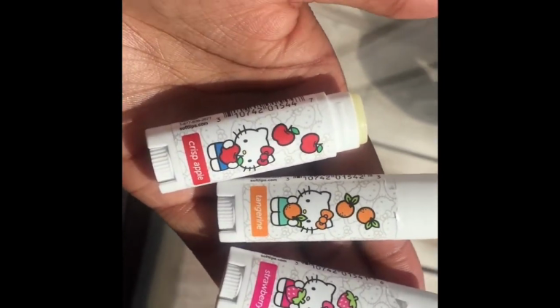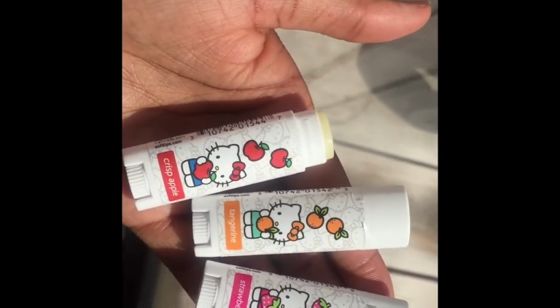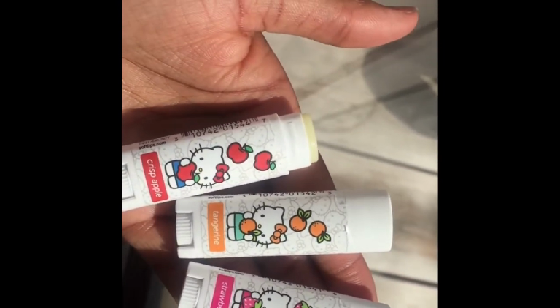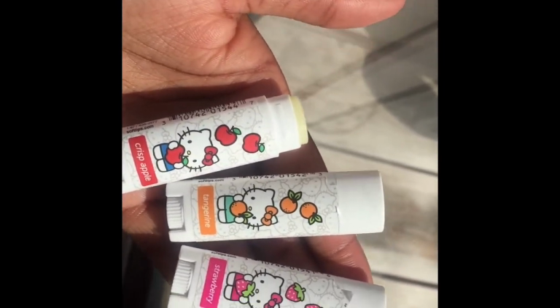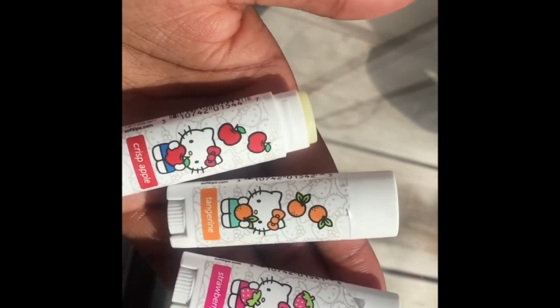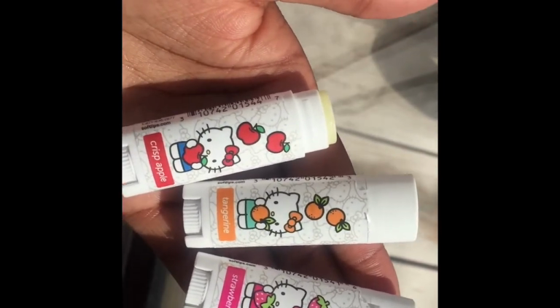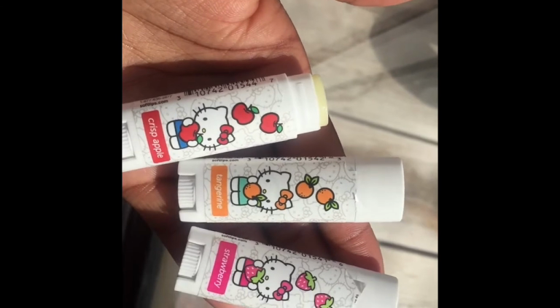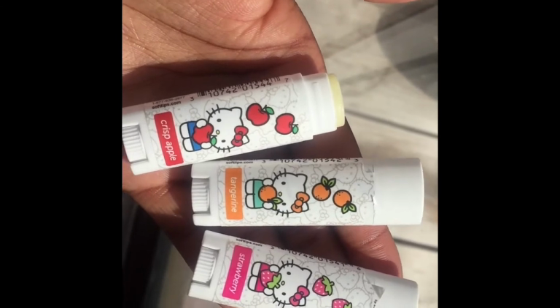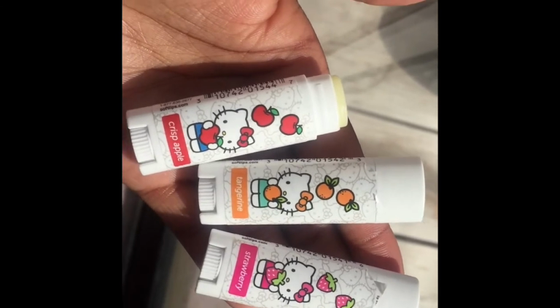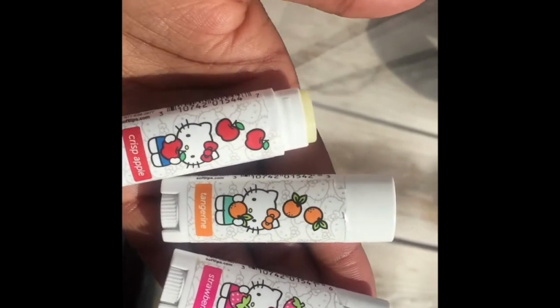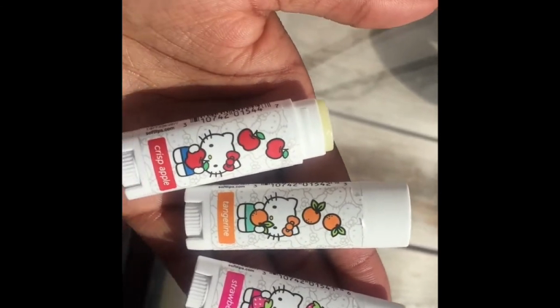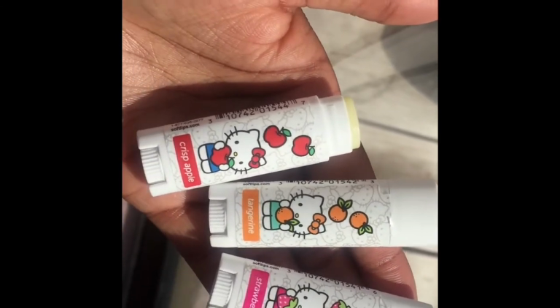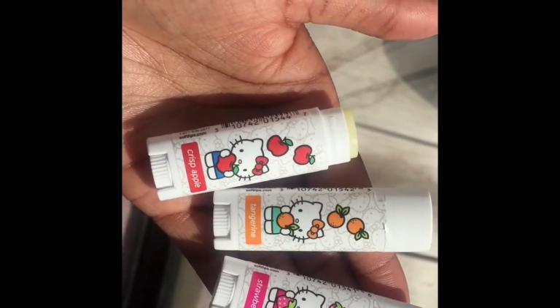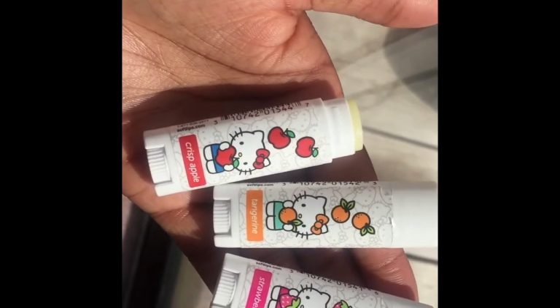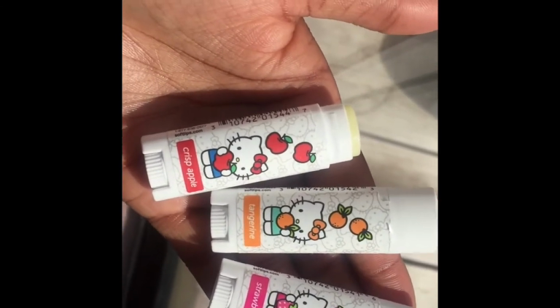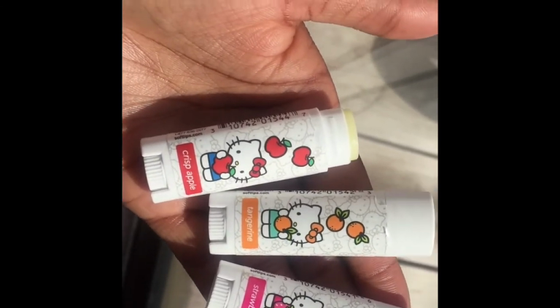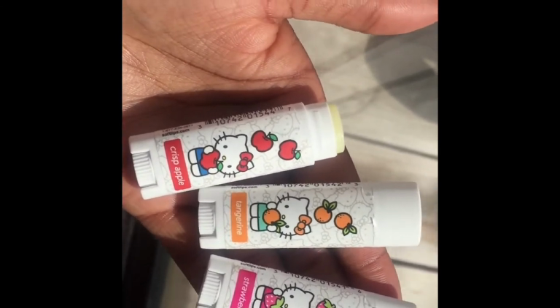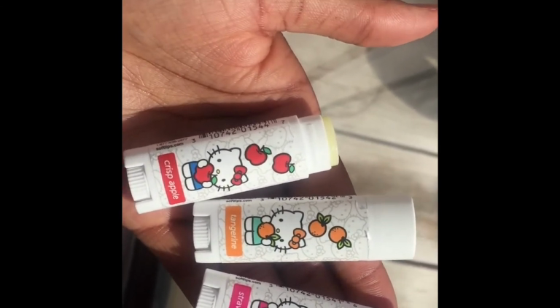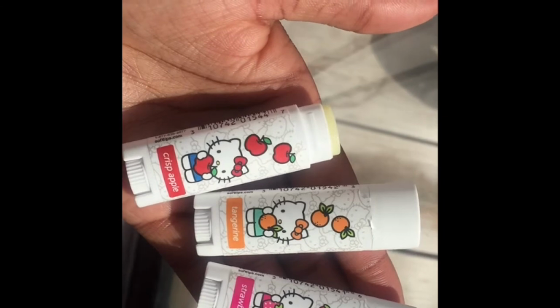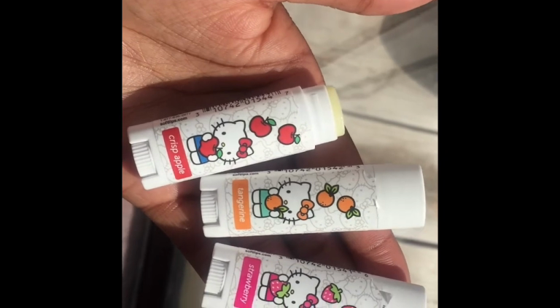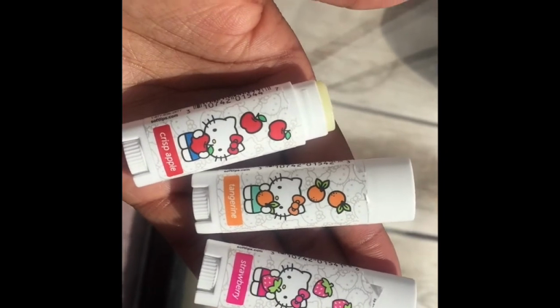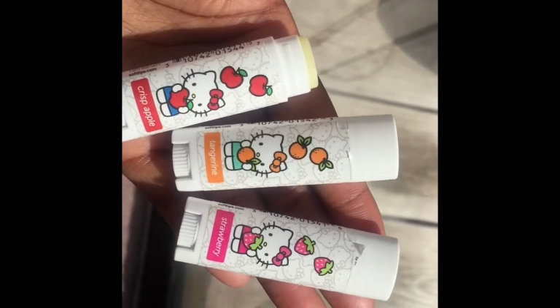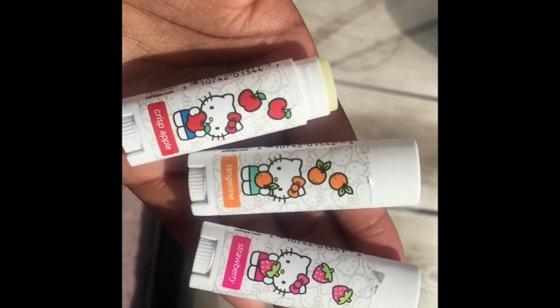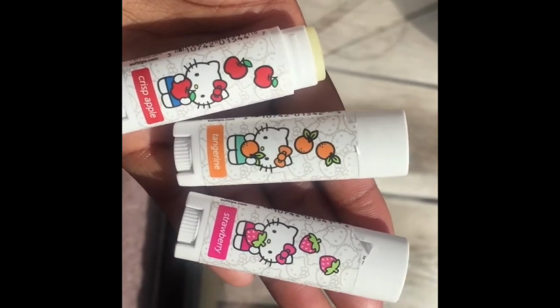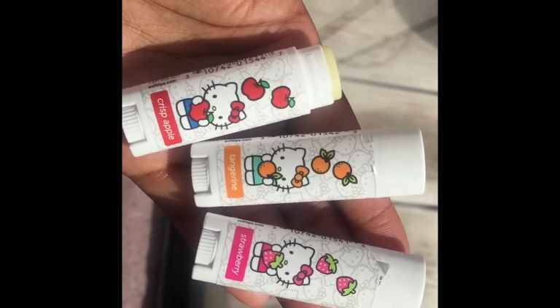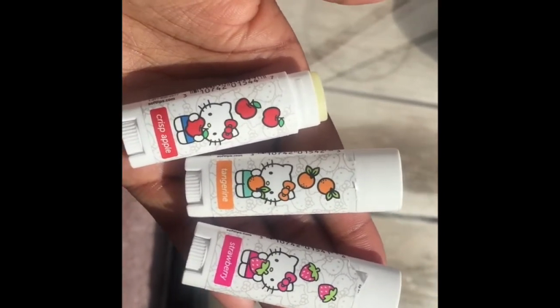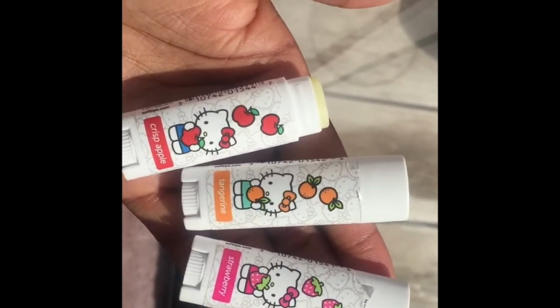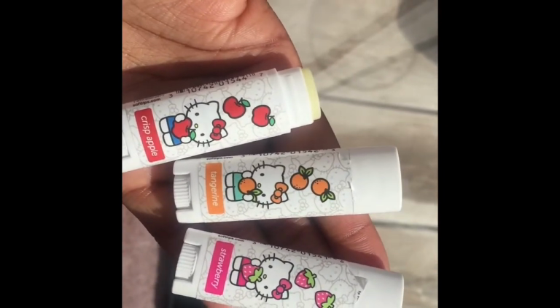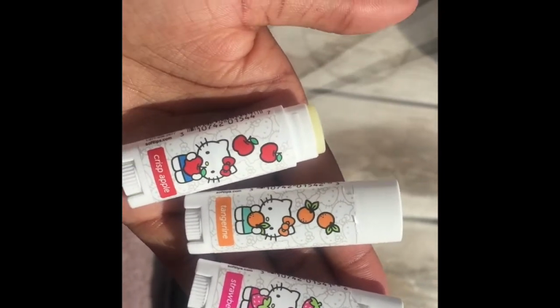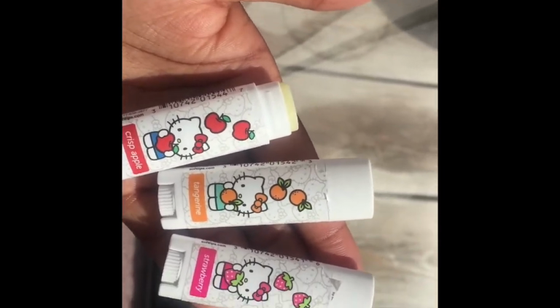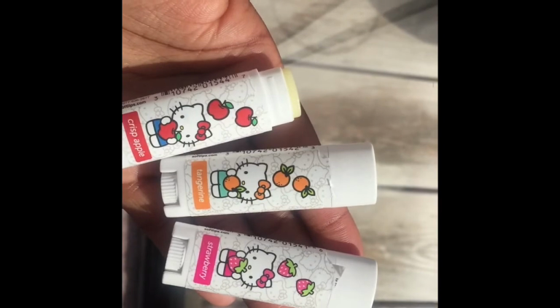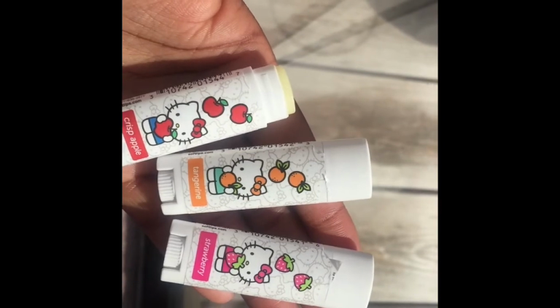I know this video is kind of out of my way a little bit, but I just wanted to share these cute, adorable Hello Kitty lip balms with you all. I hope you guys enjoyed this video — don't forget to comment, like, and subscribe, and see you guys soon!